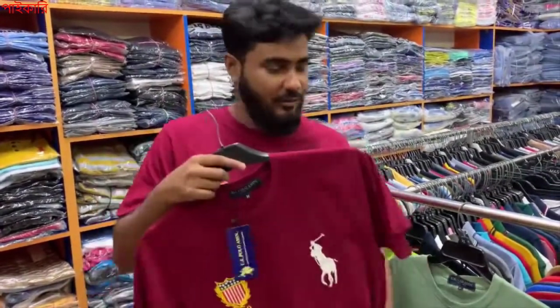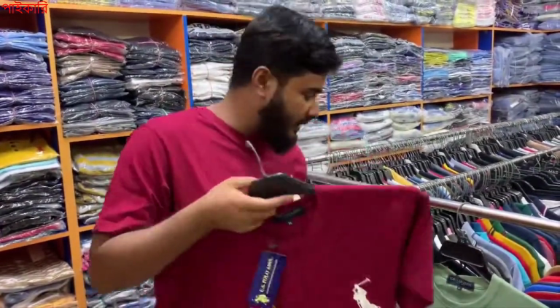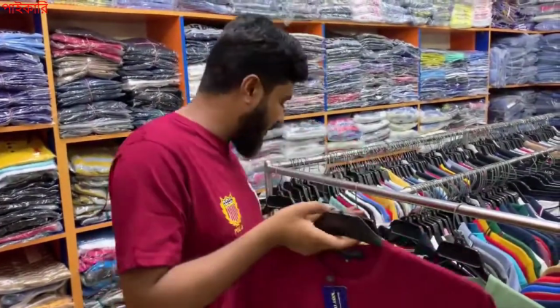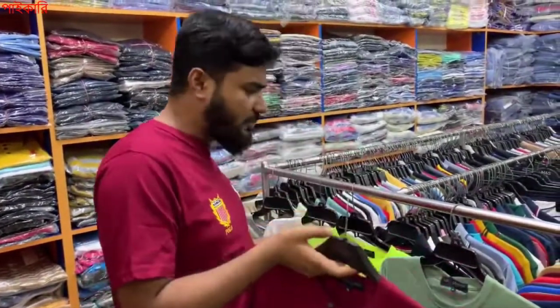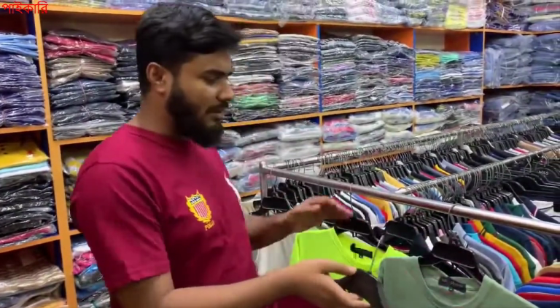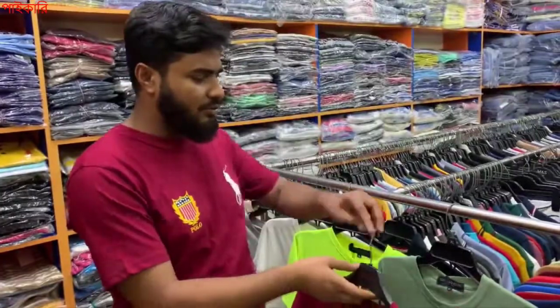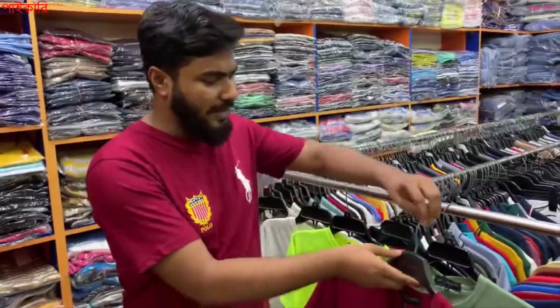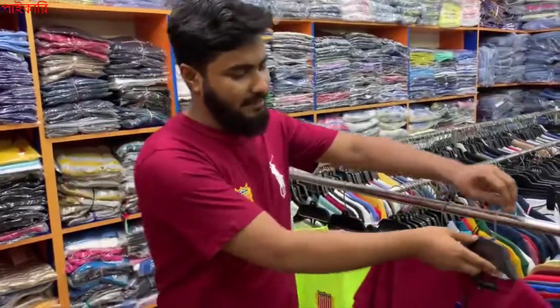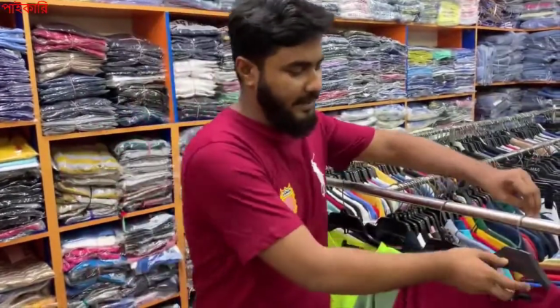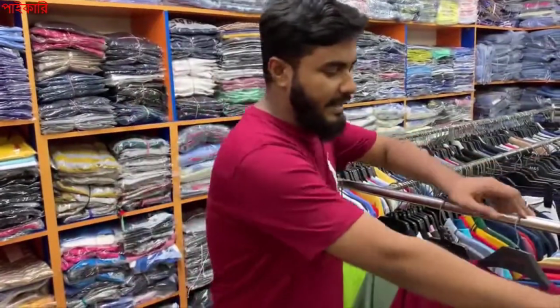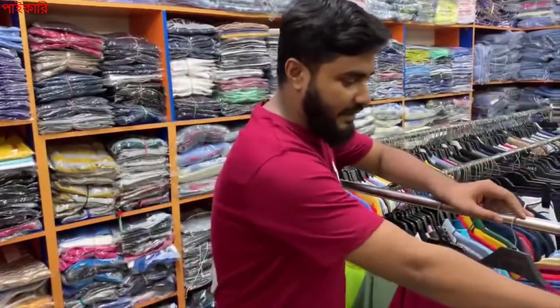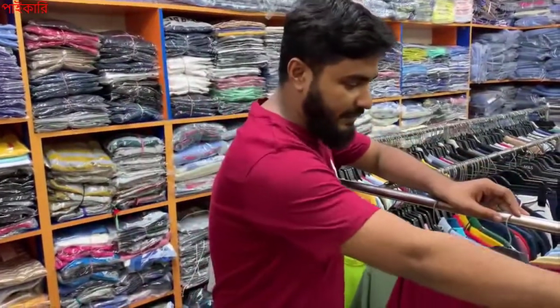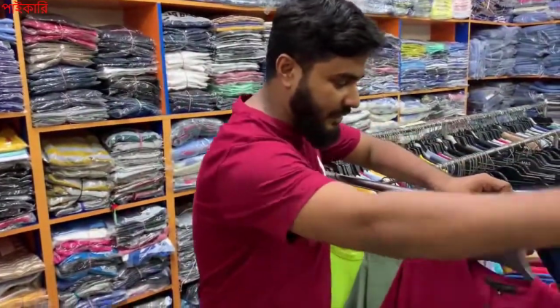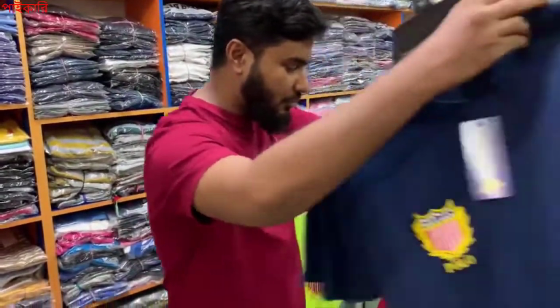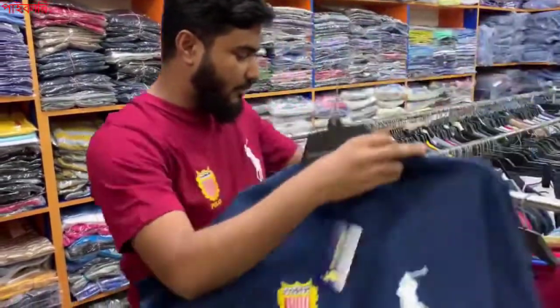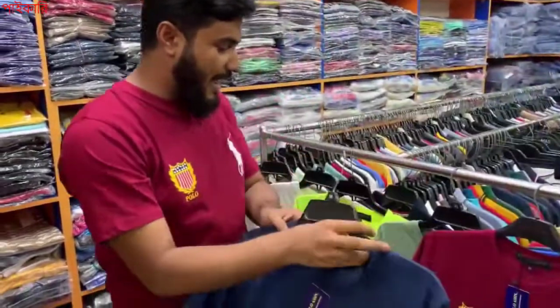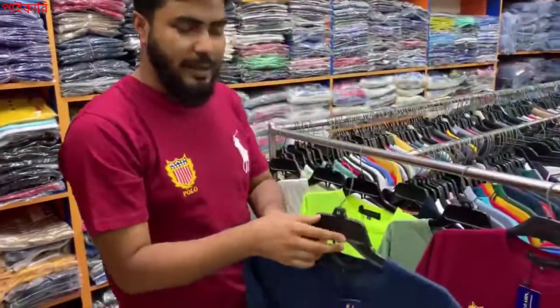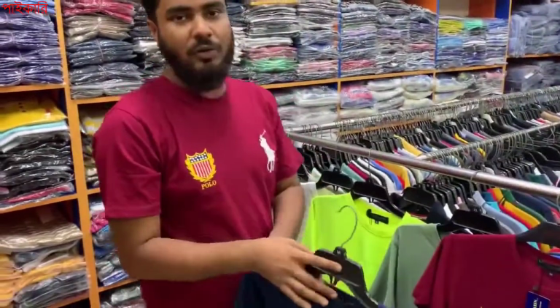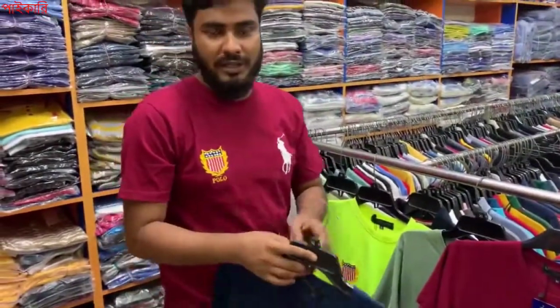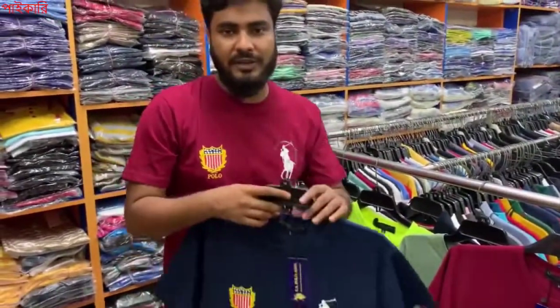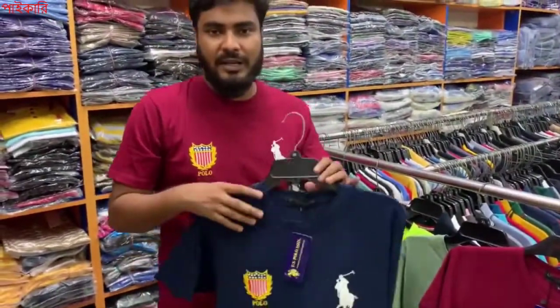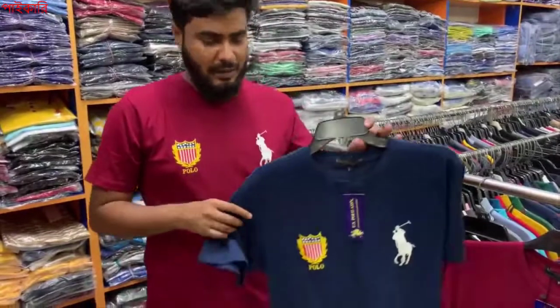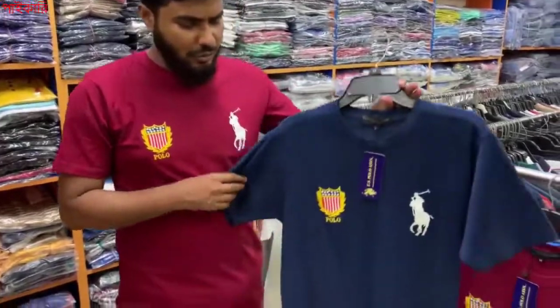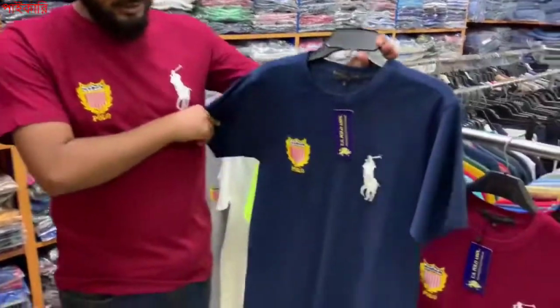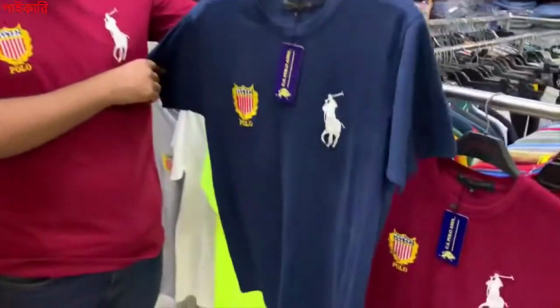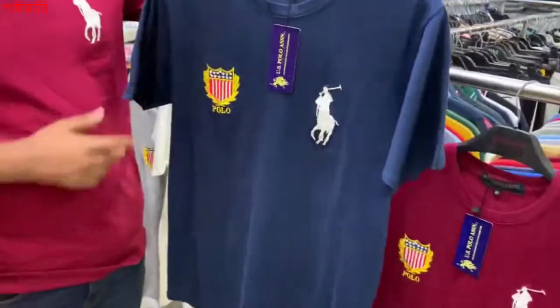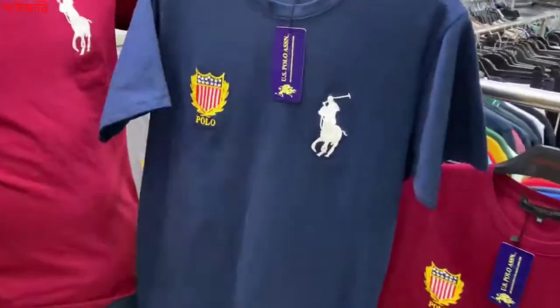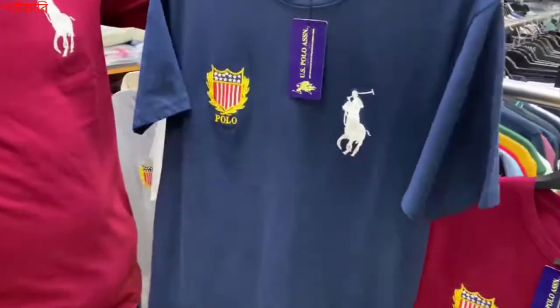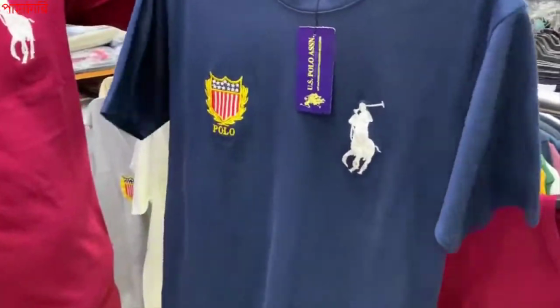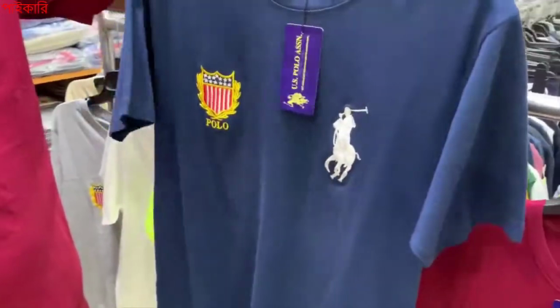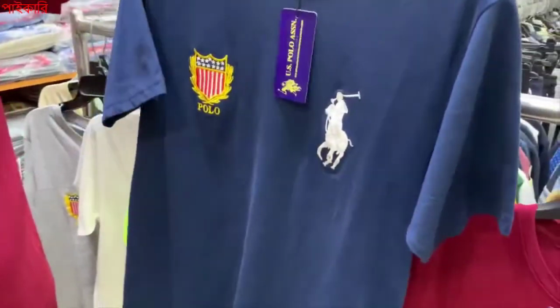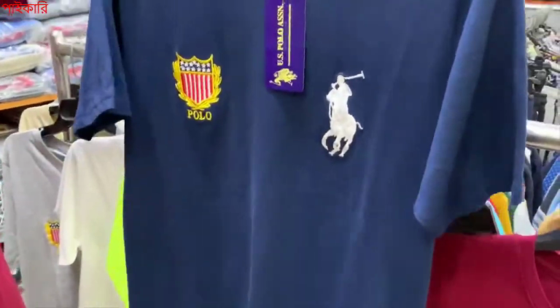The available colors are navy, white, orange, olive, and powder. These are the colors we have.